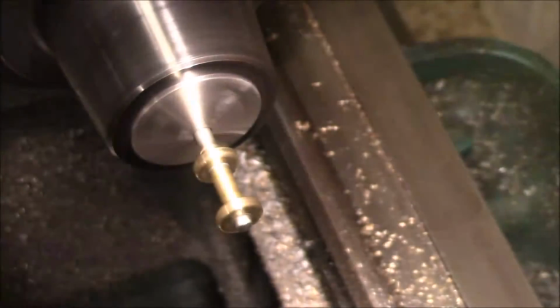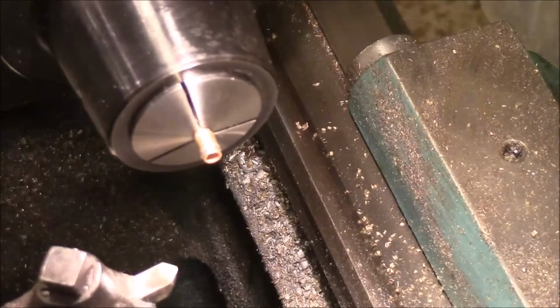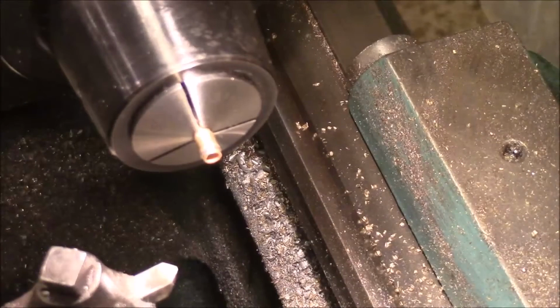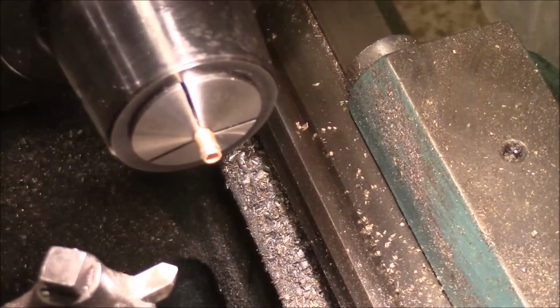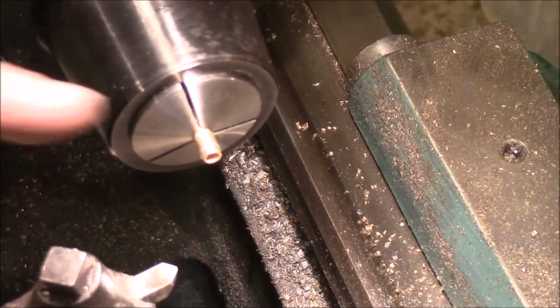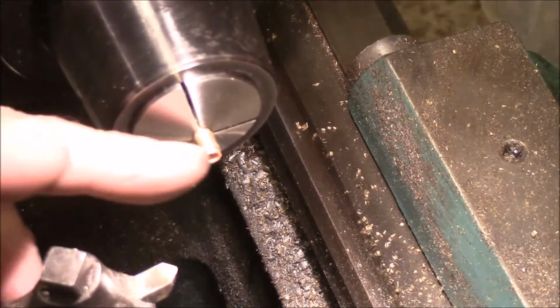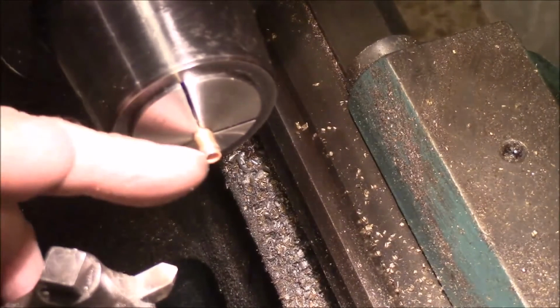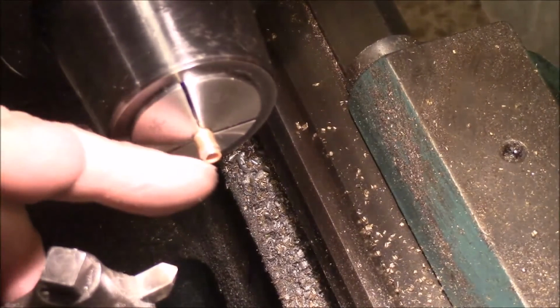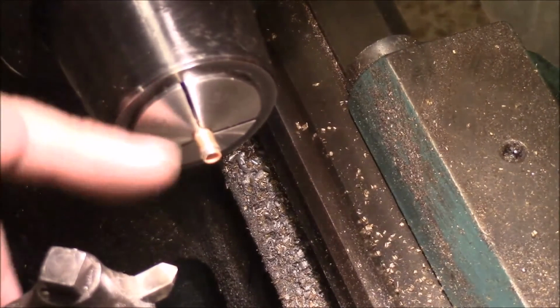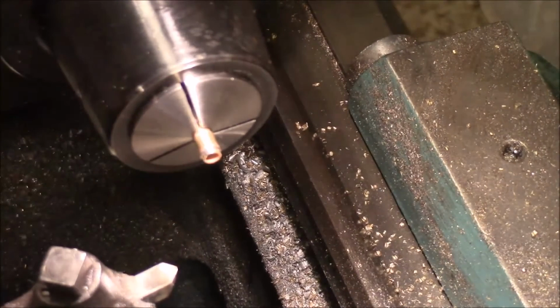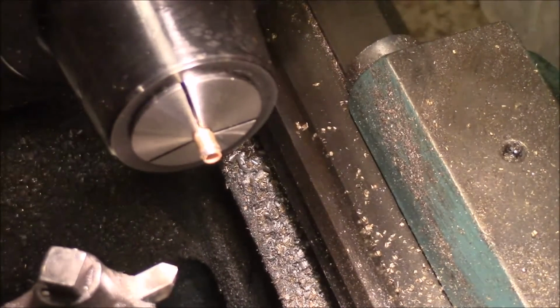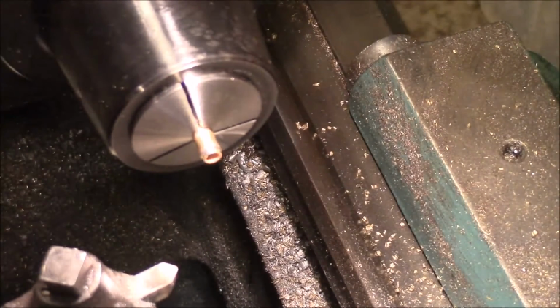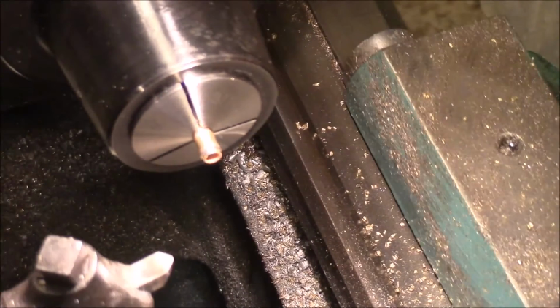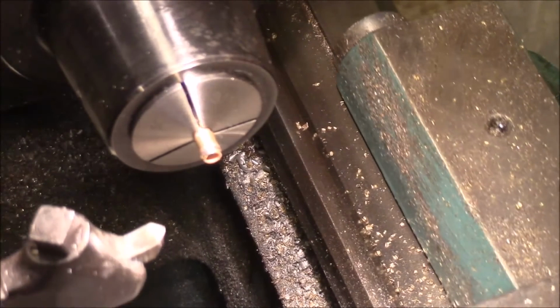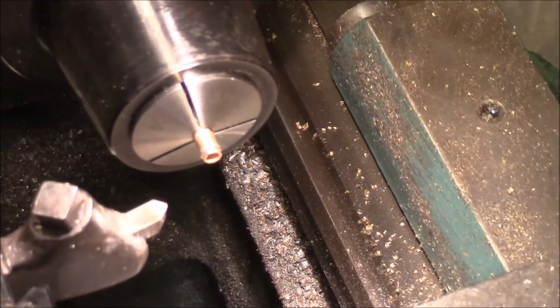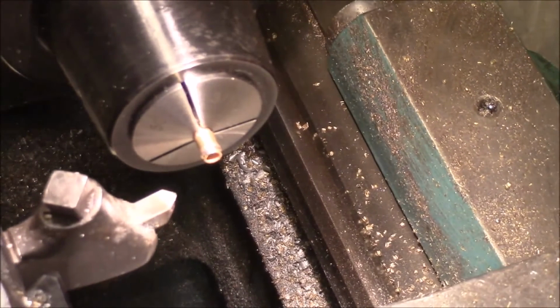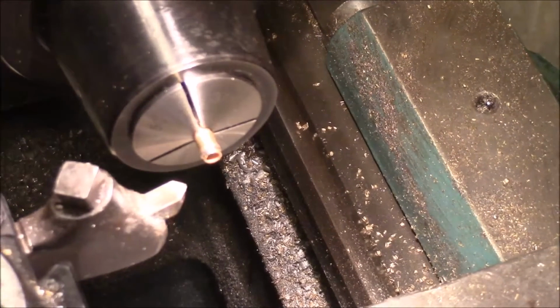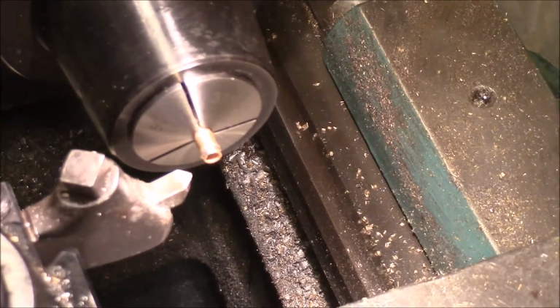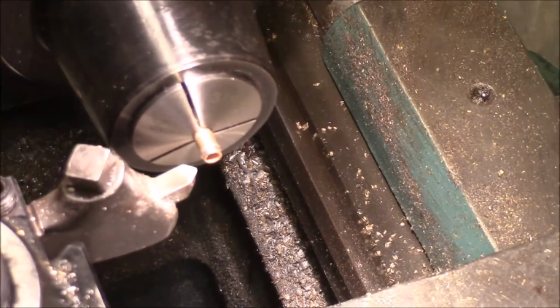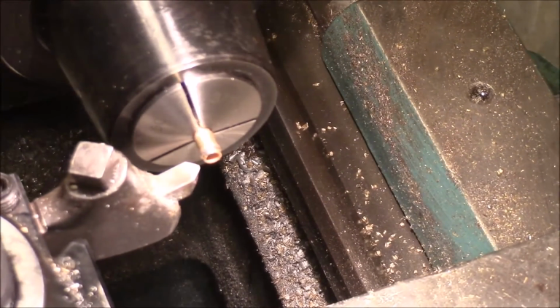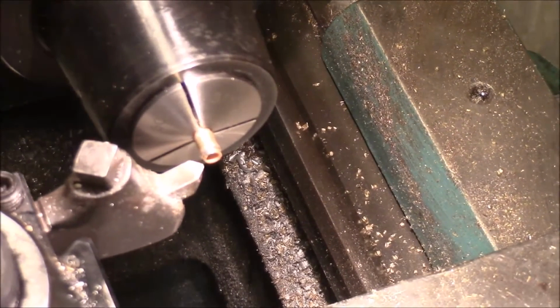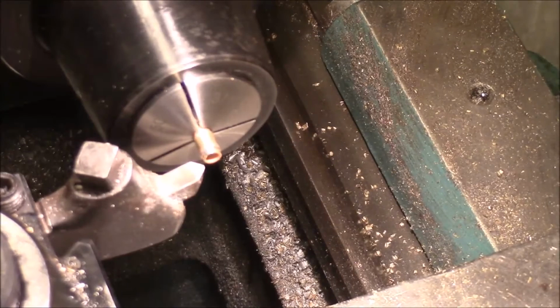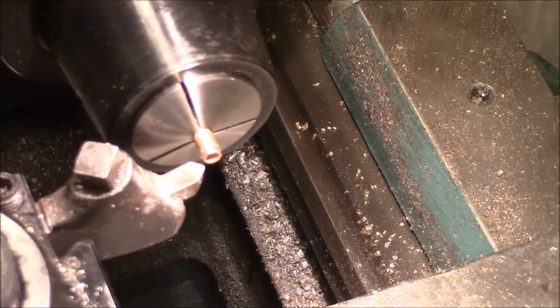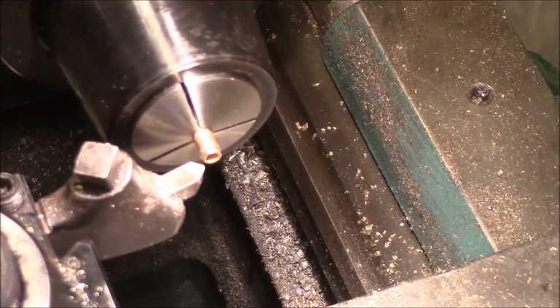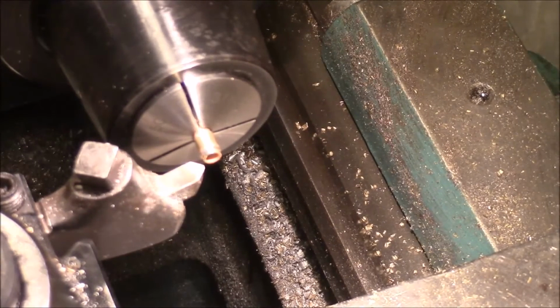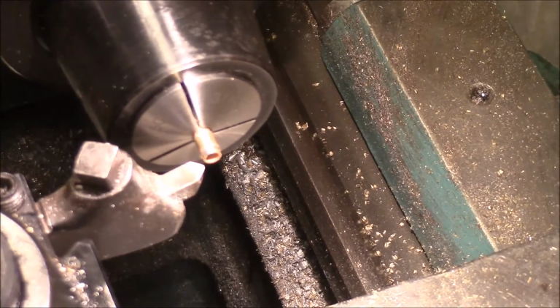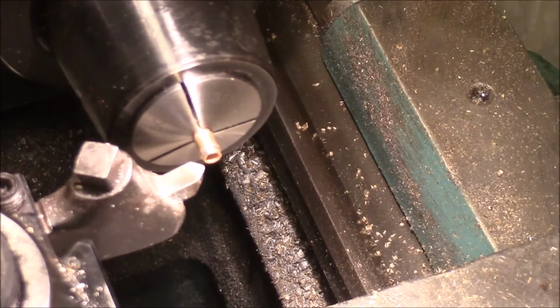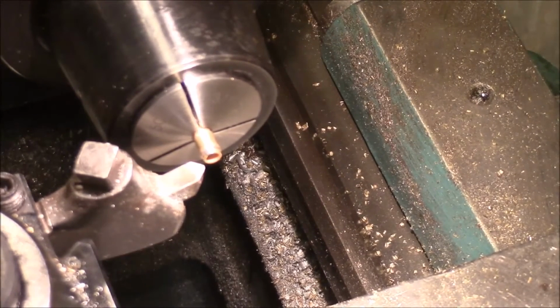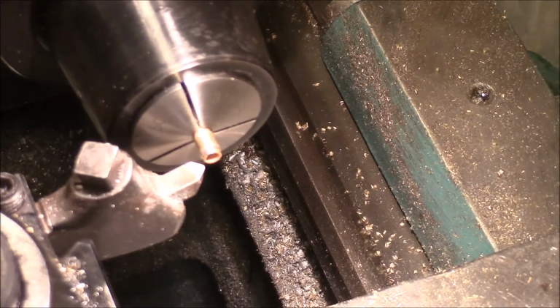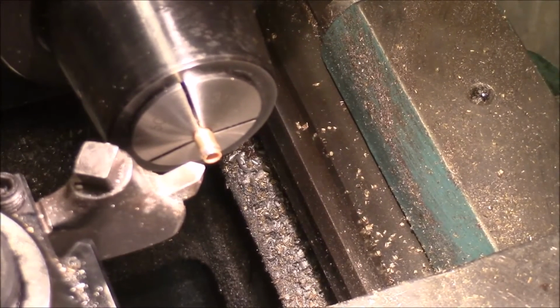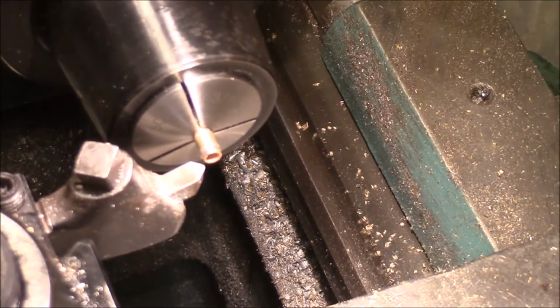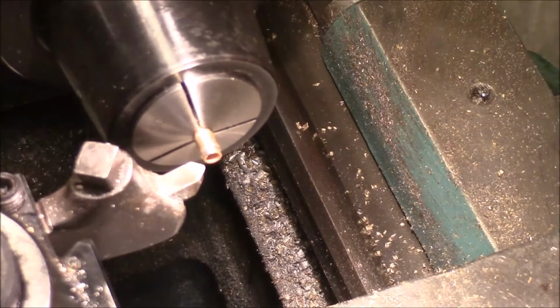I've got the bottom part of the ratchet chucked up and I'm just going to trim this end off nice.